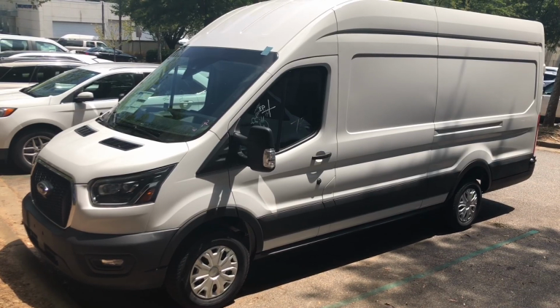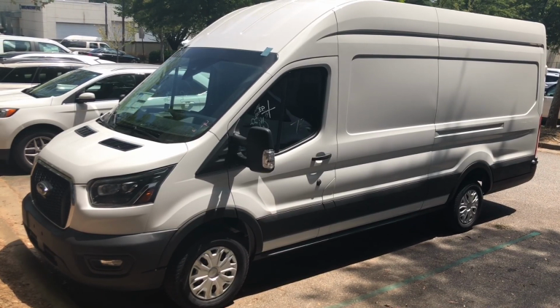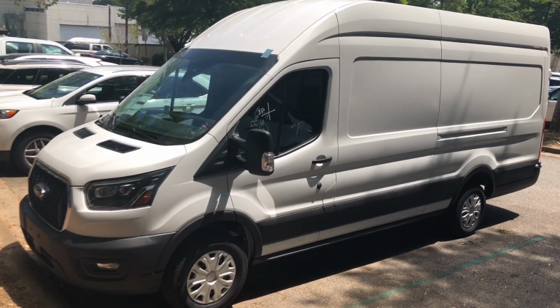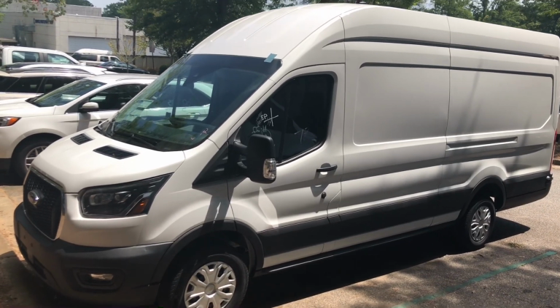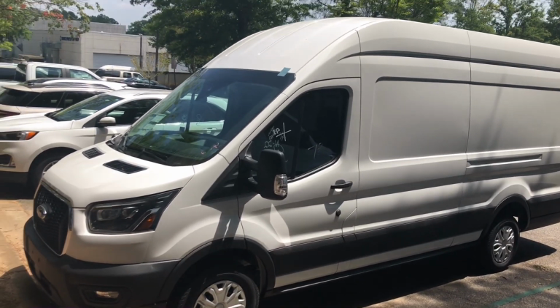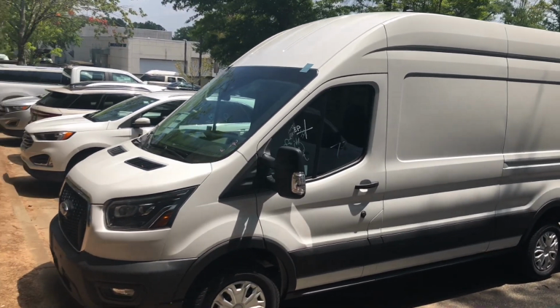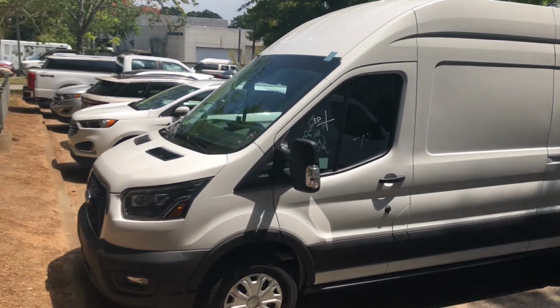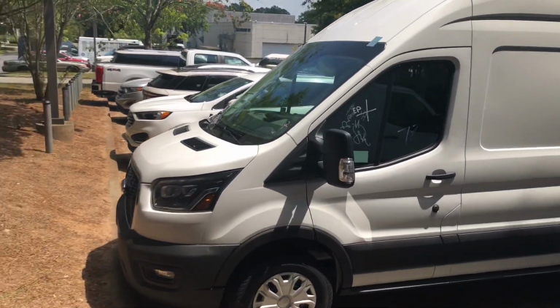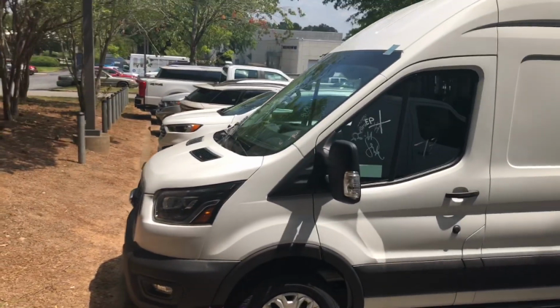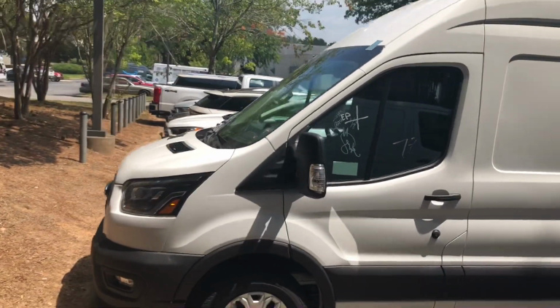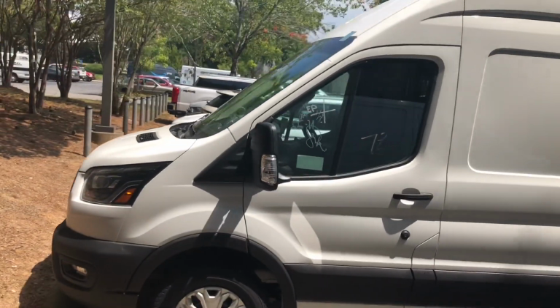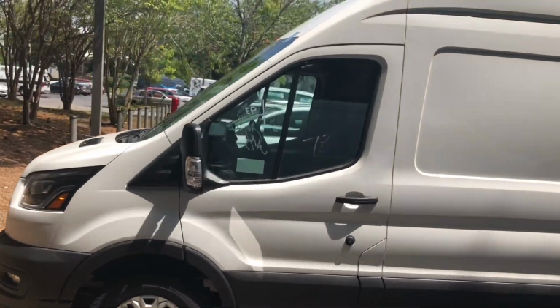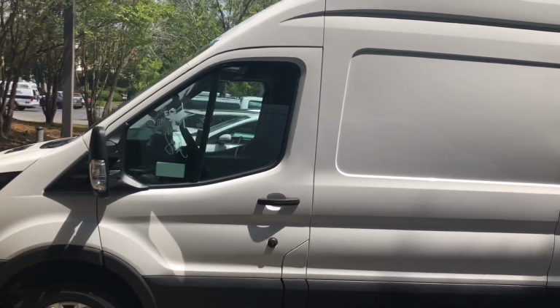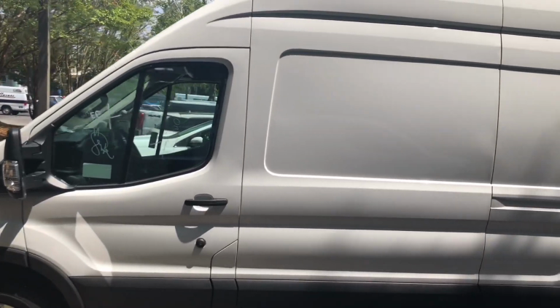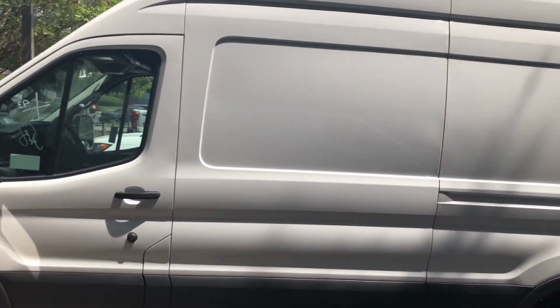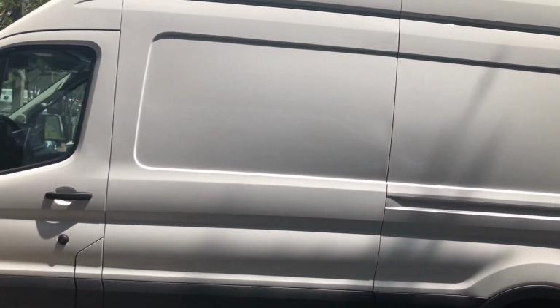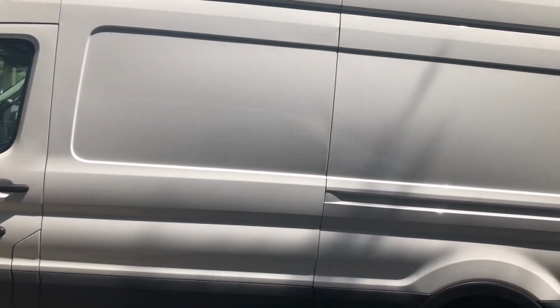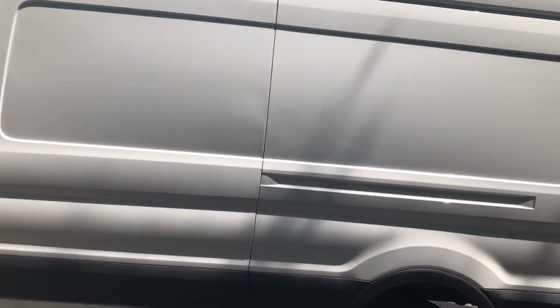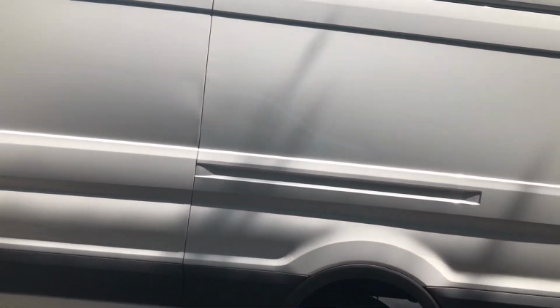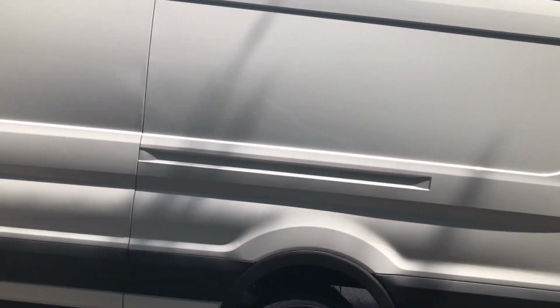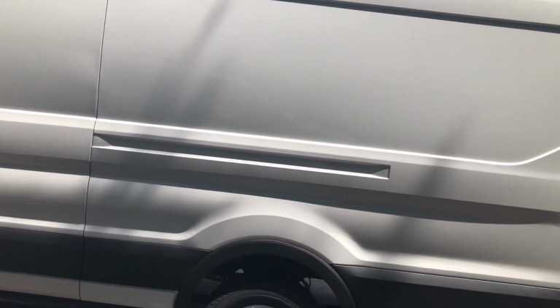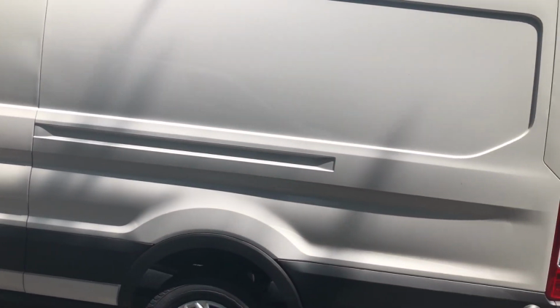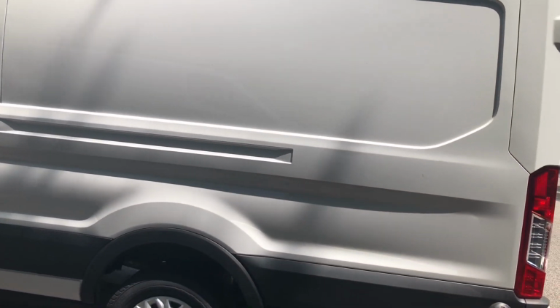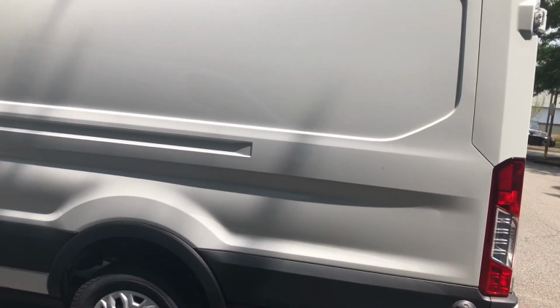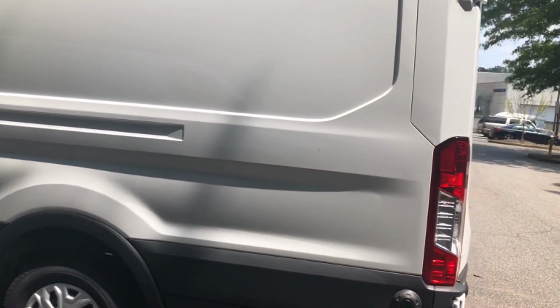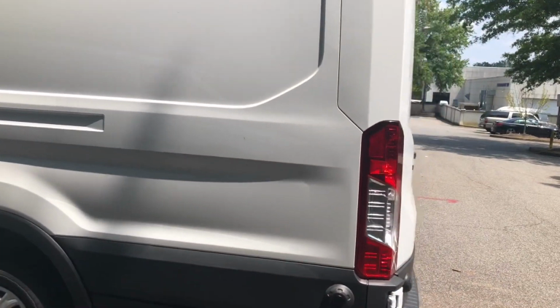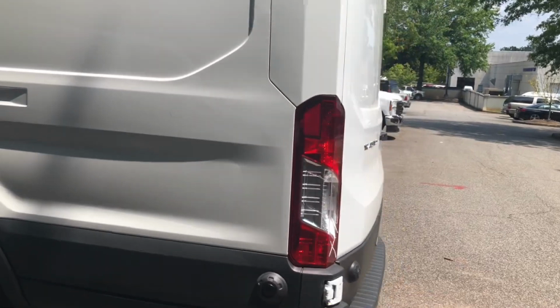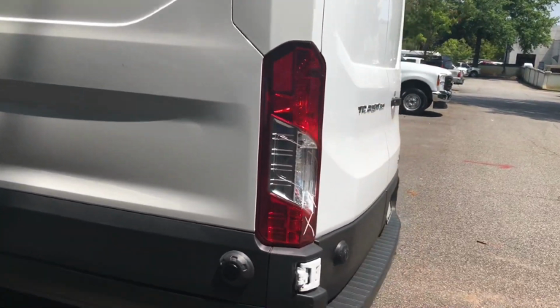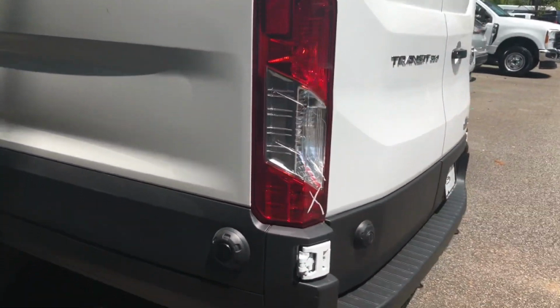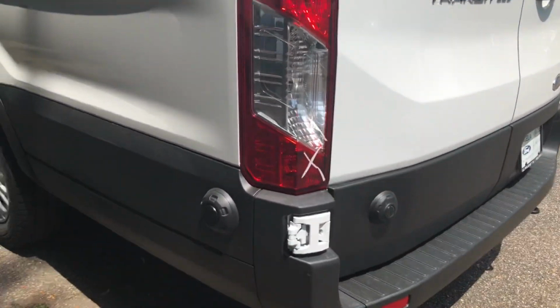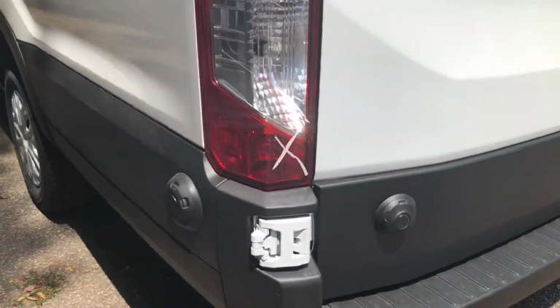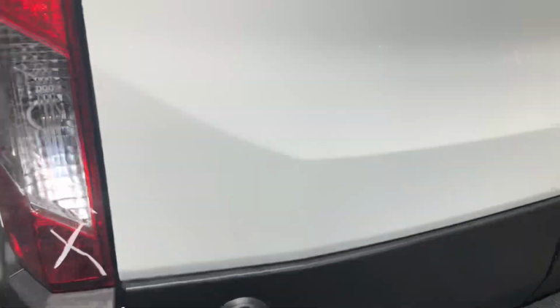Here at Crouse Ford Fleet we have a brand new 2023 Transit 350 high roof extended. This is the 148 wheelbase, extended length on the back.